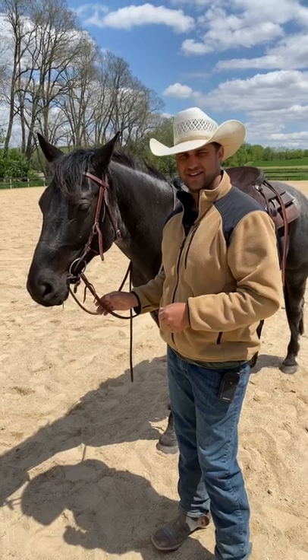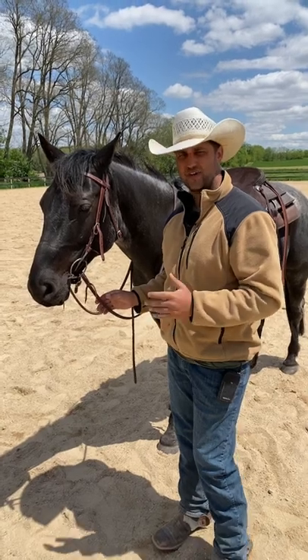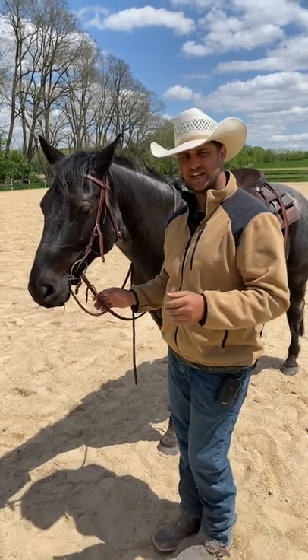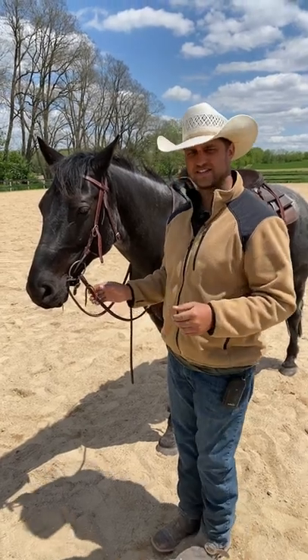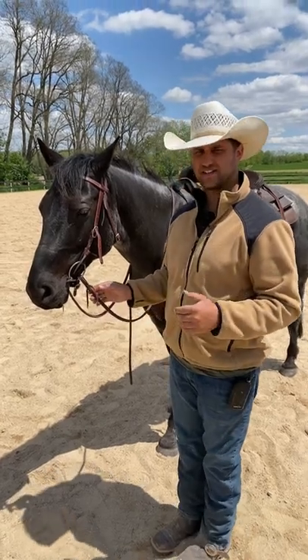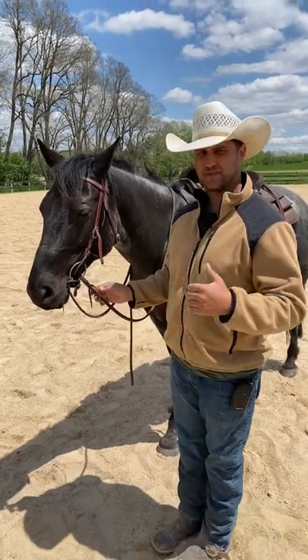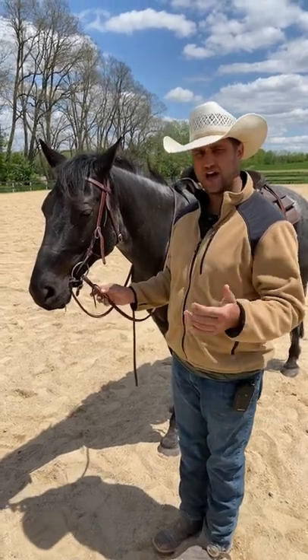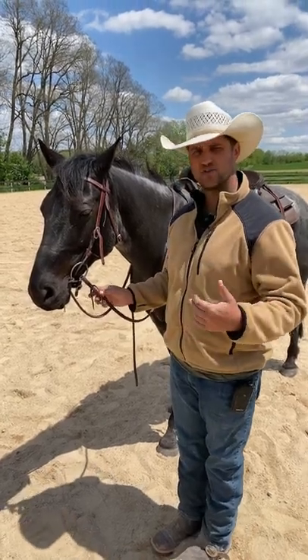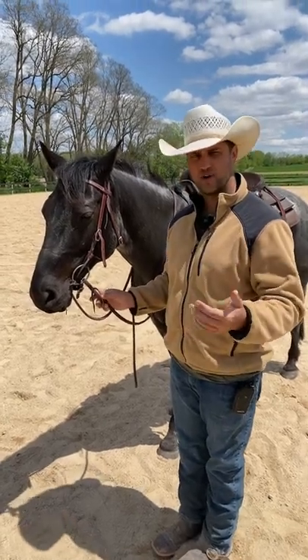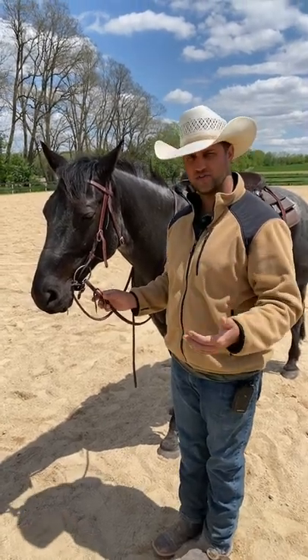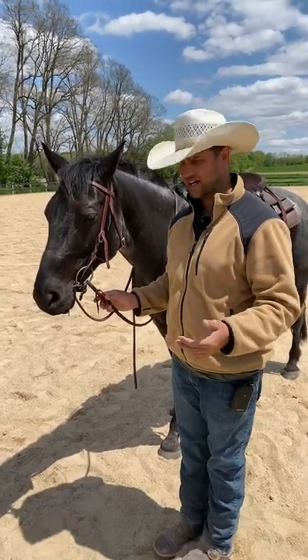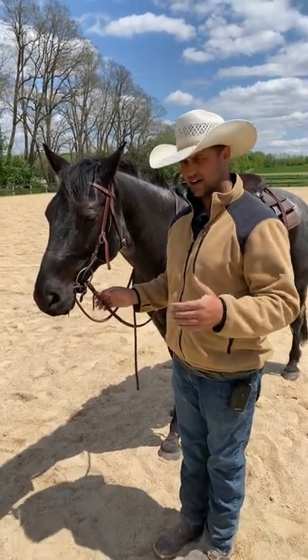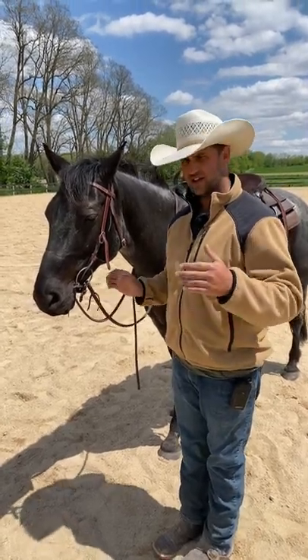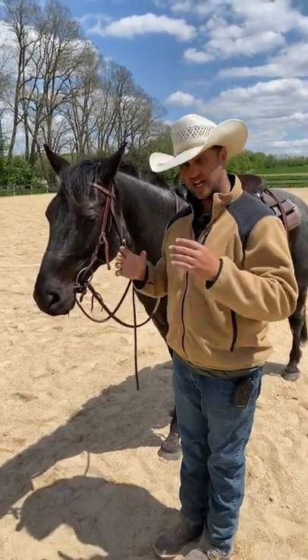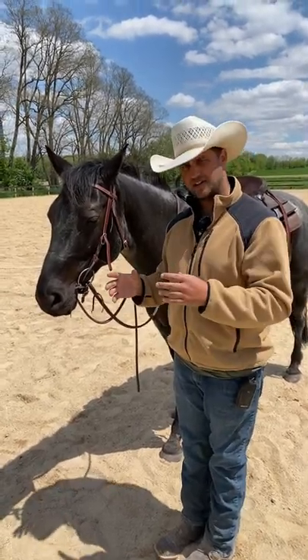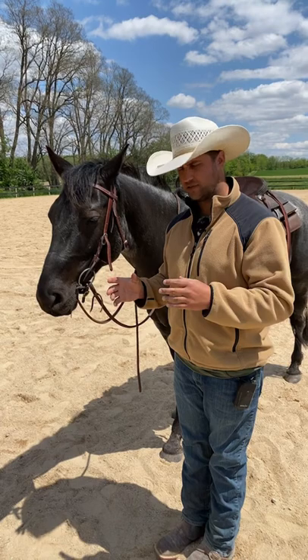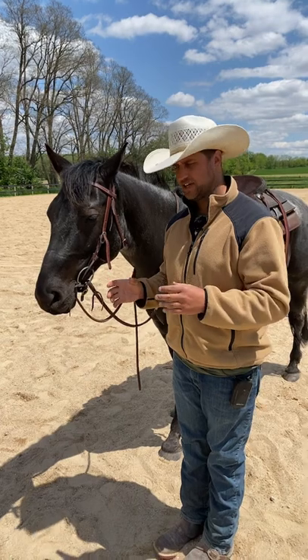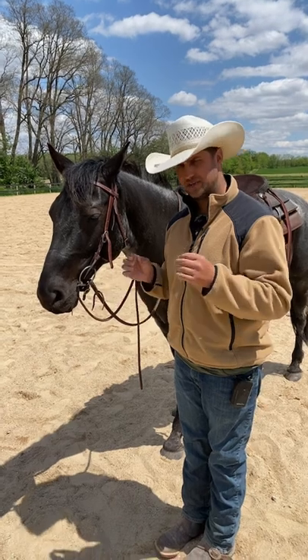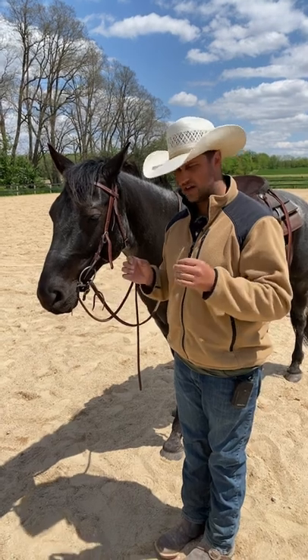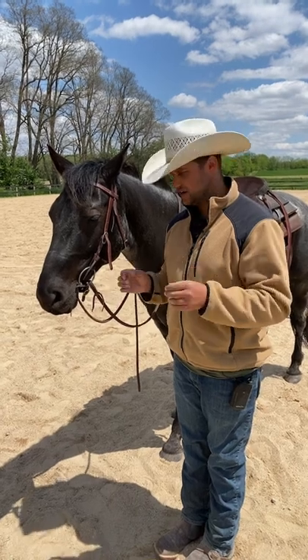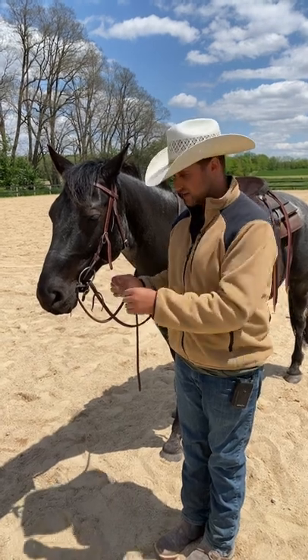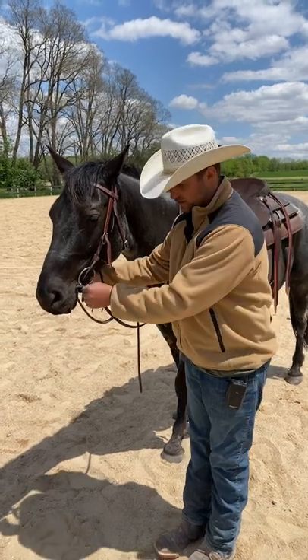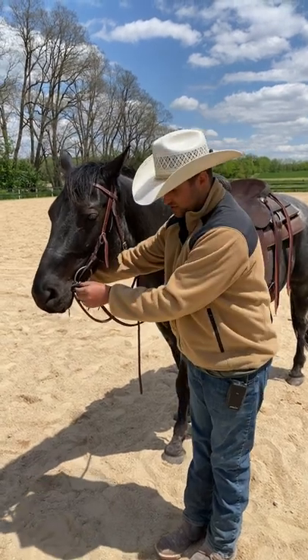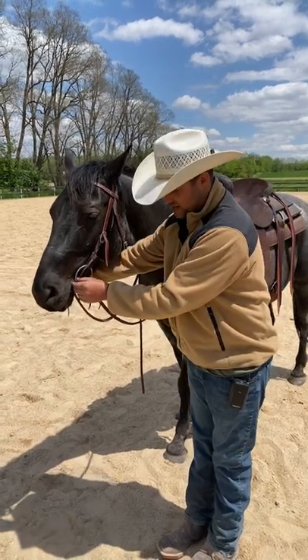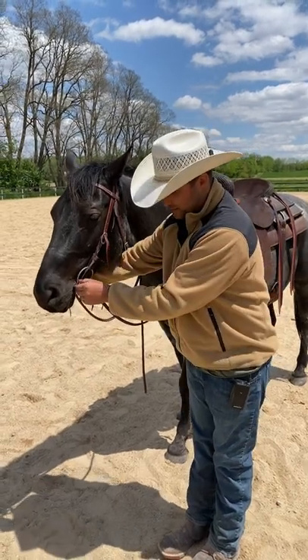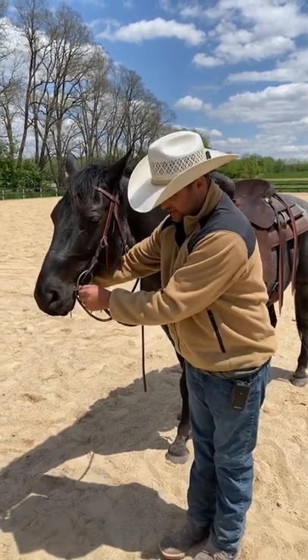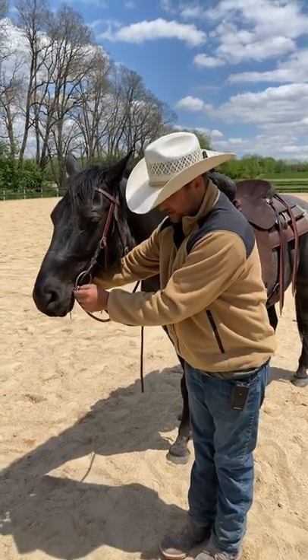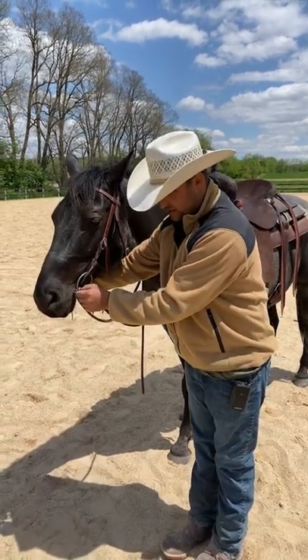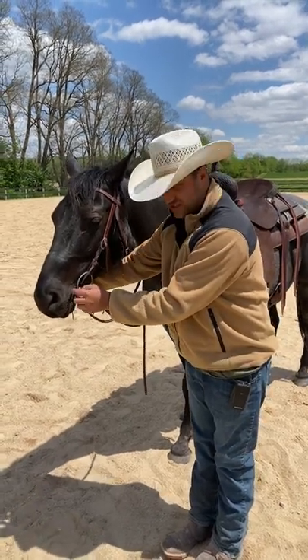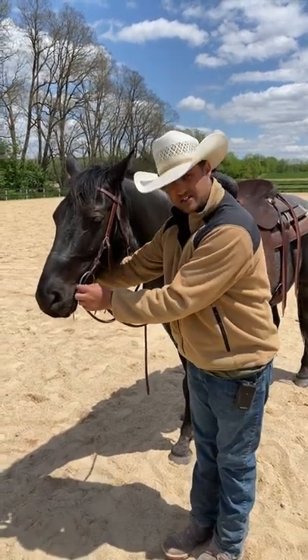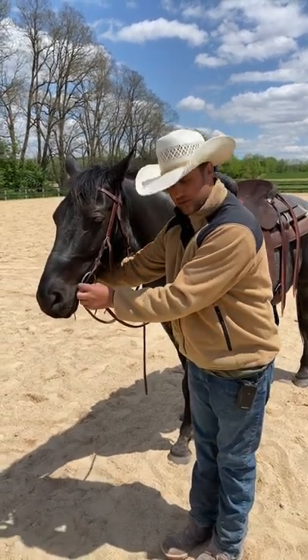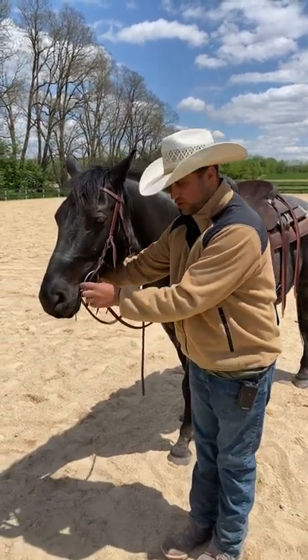A question I get asked a lot is how should bridles fit. A shank bit, a leverage bit, should be snug like this one is right now. If you pull it down, it just keeps contact with the corners.